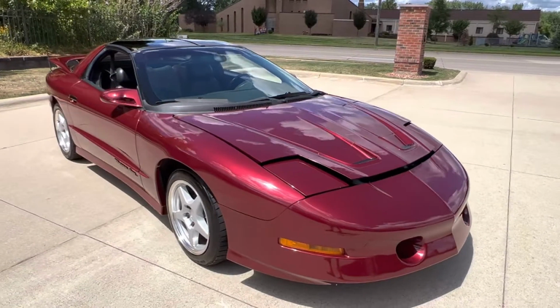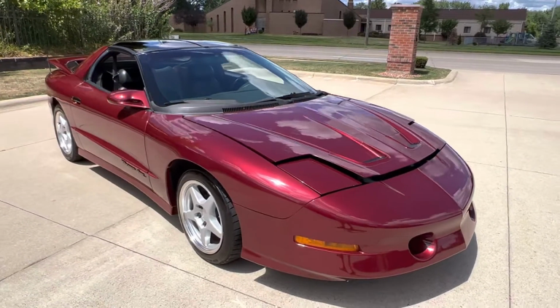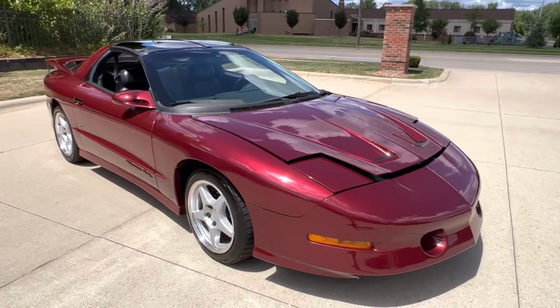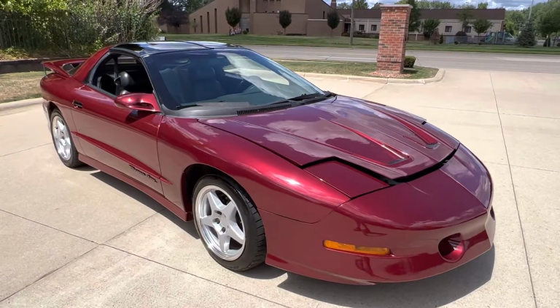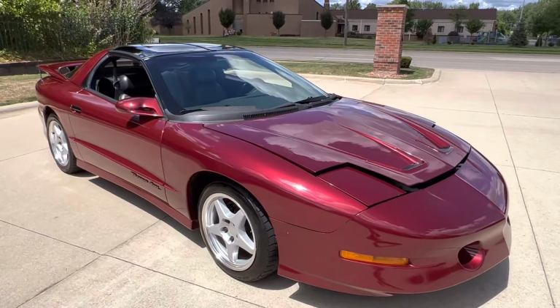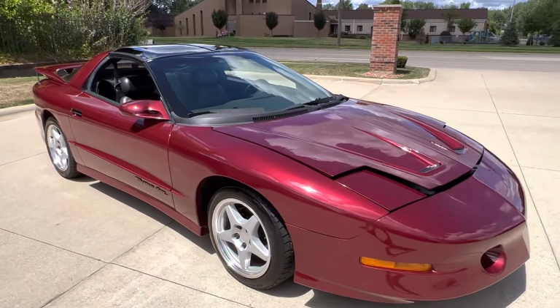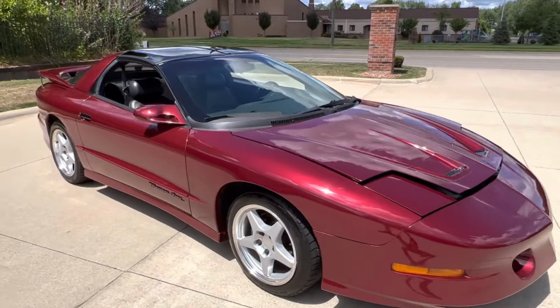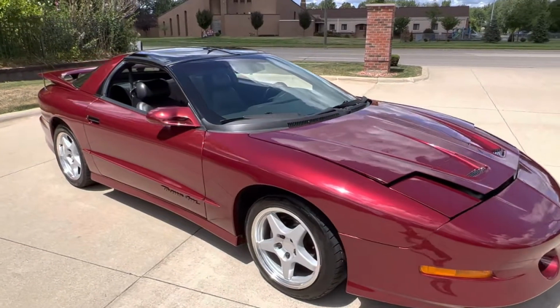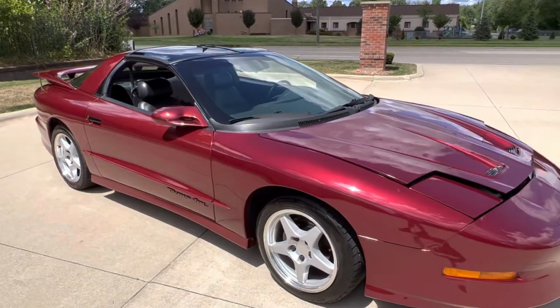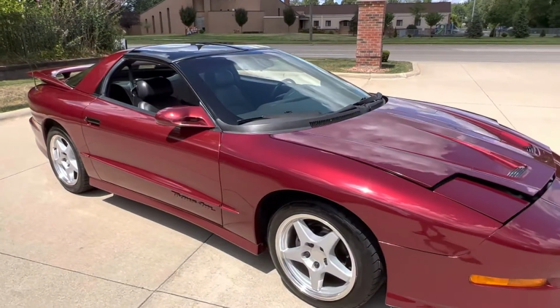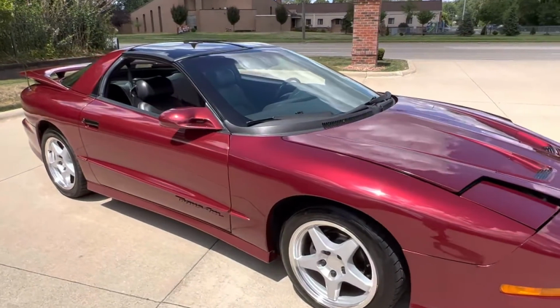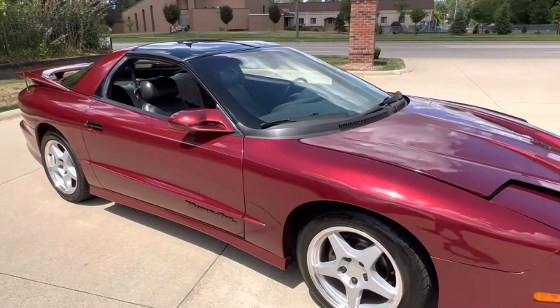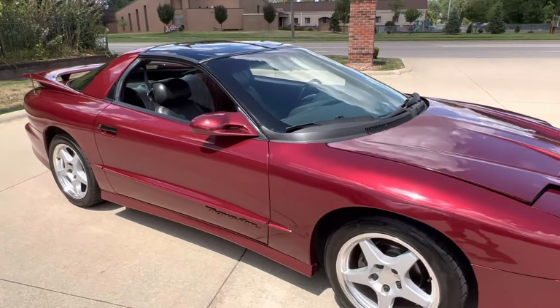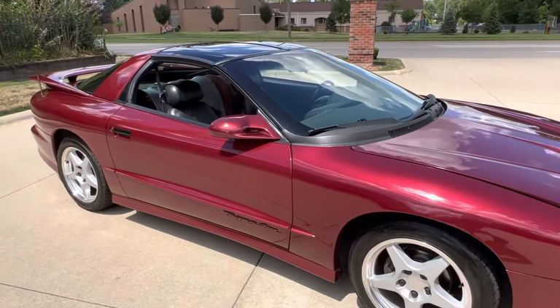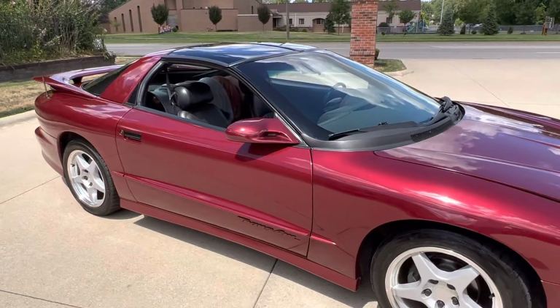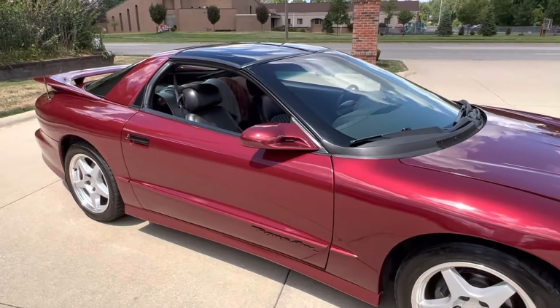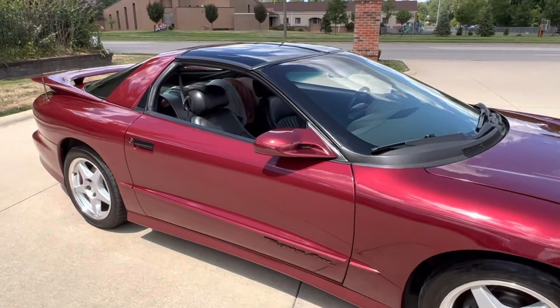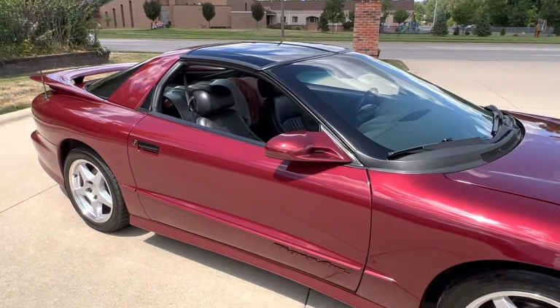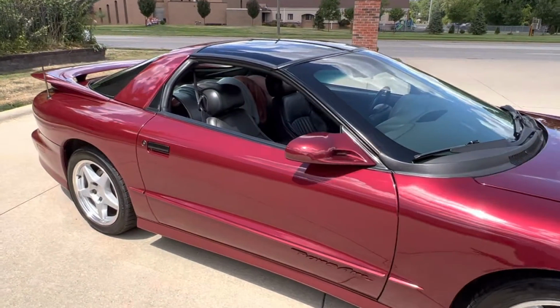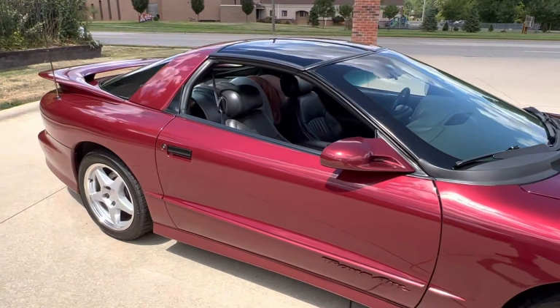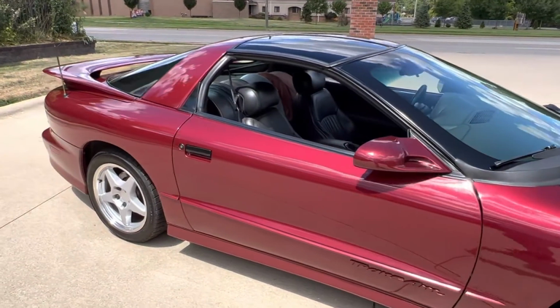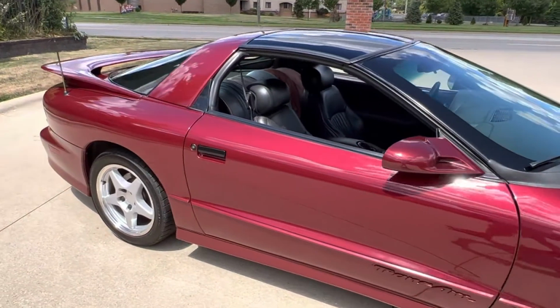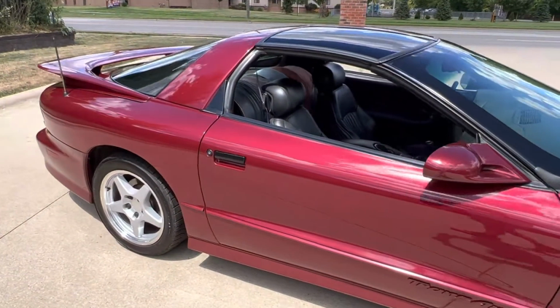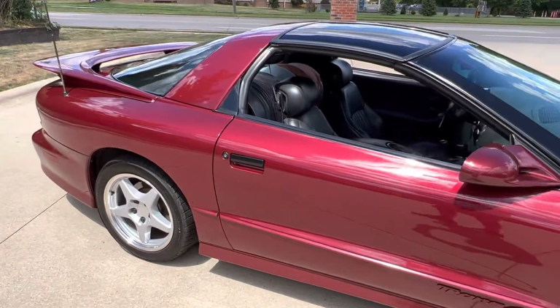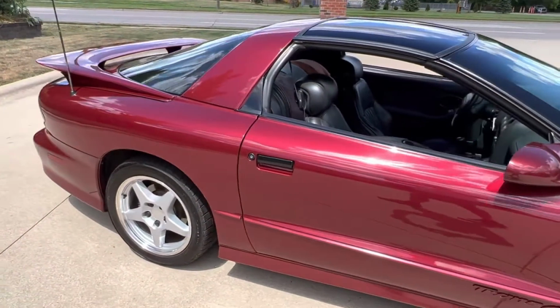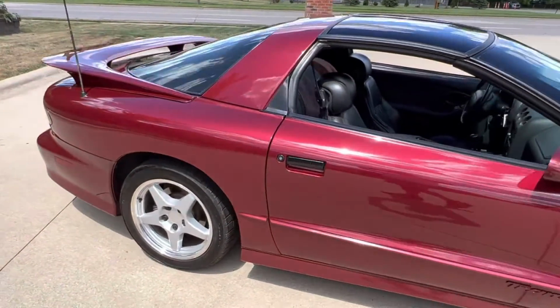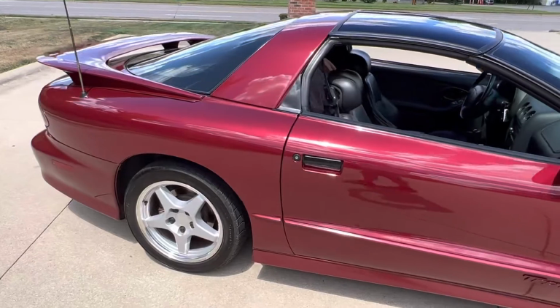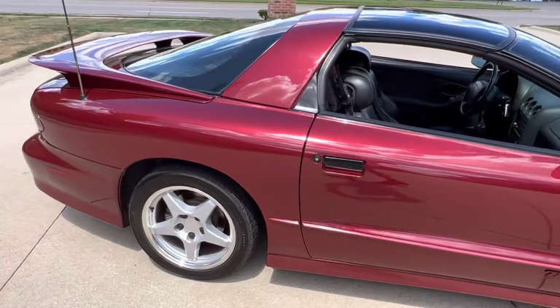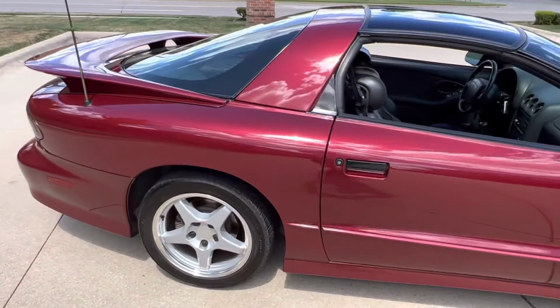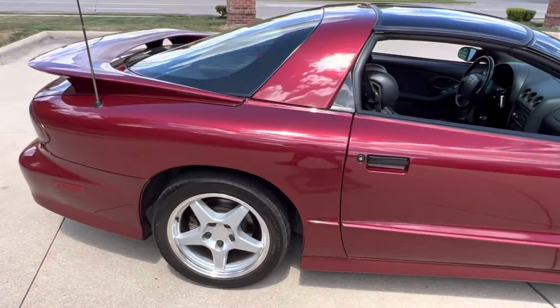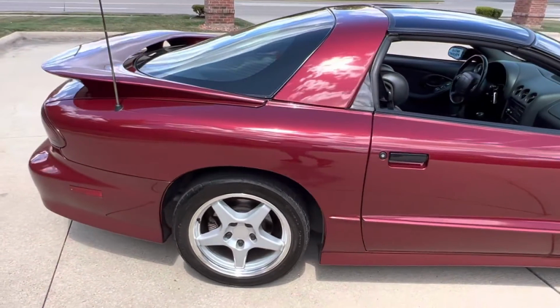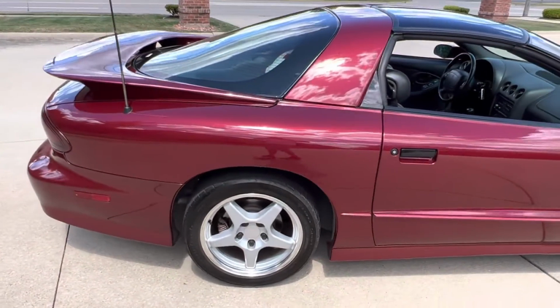We do have the factory wheels that go with the sale. This BFGoodrich G-Force radial tire is on it now. Everything works that I'm aware of. Beautiful car.